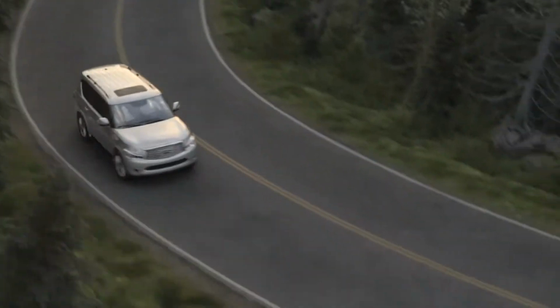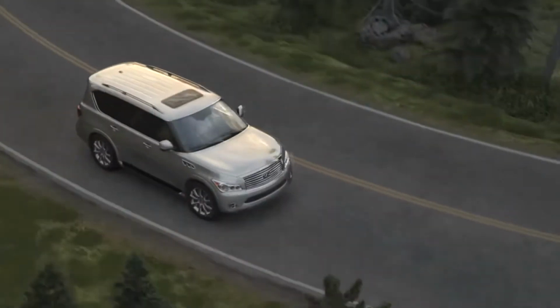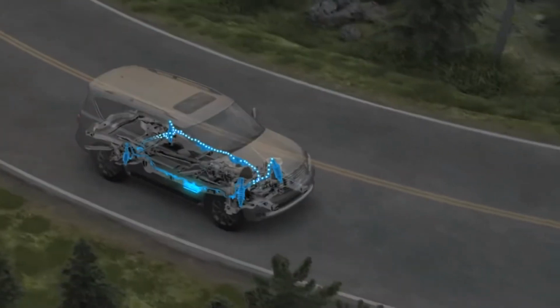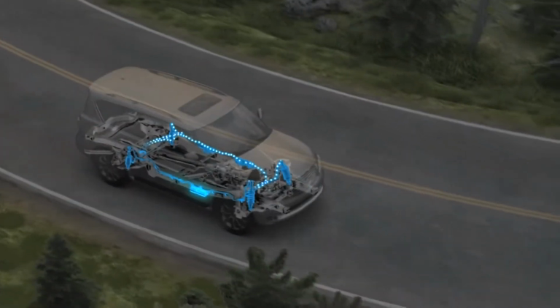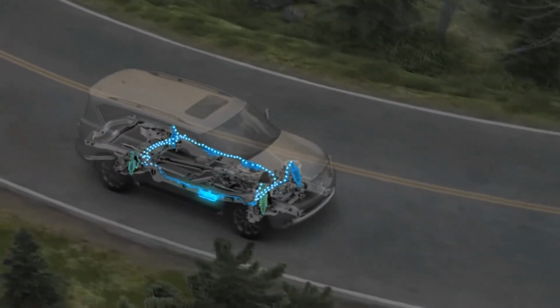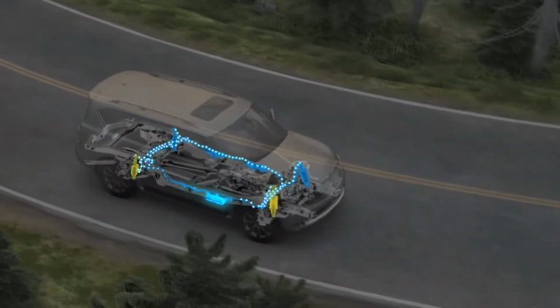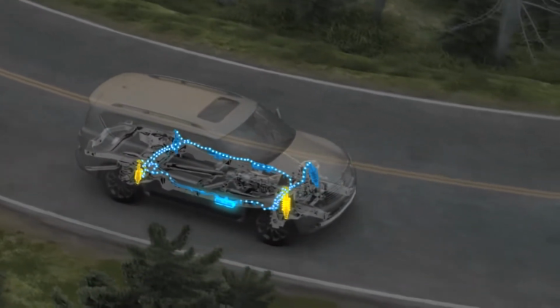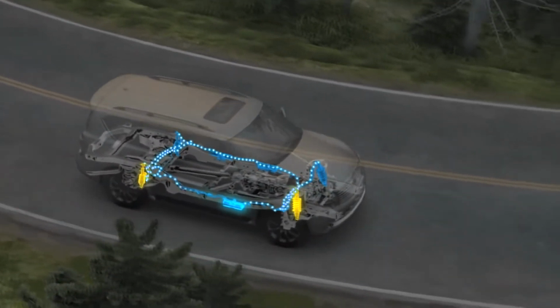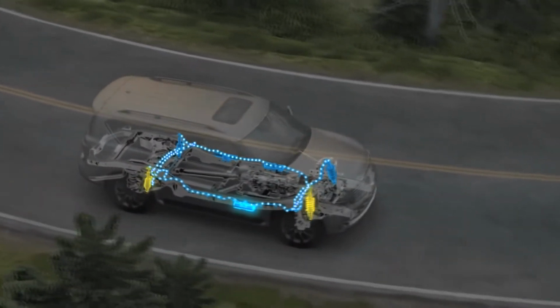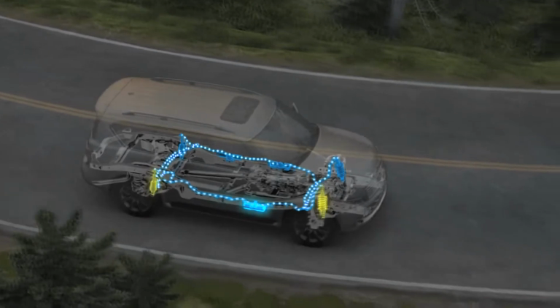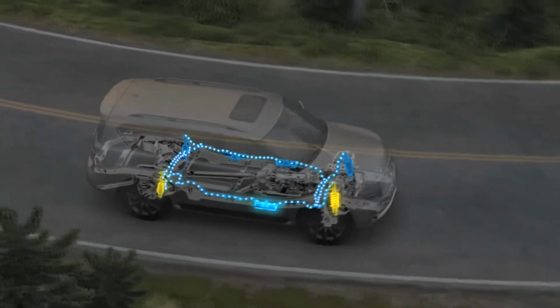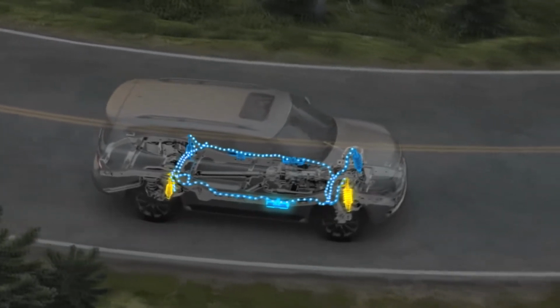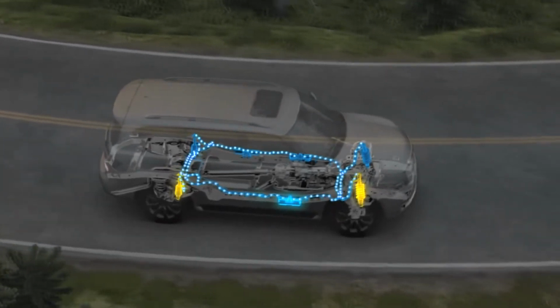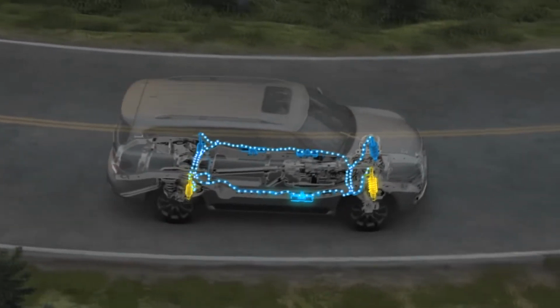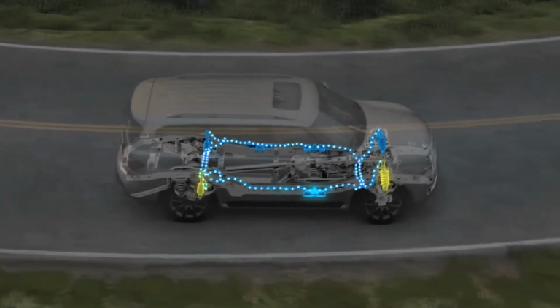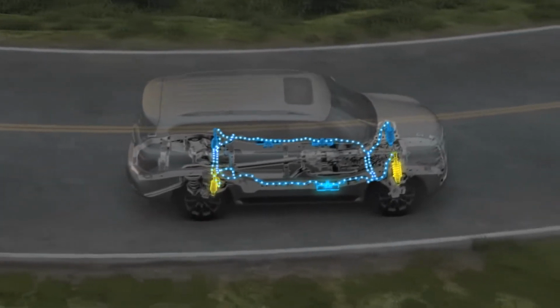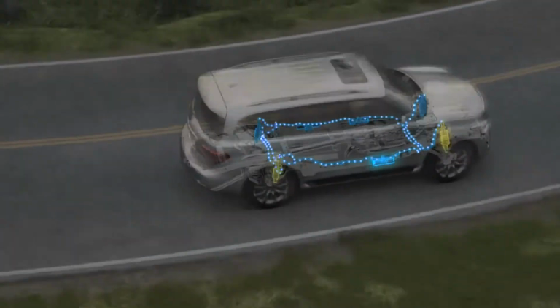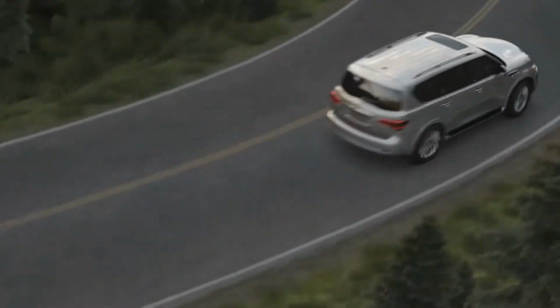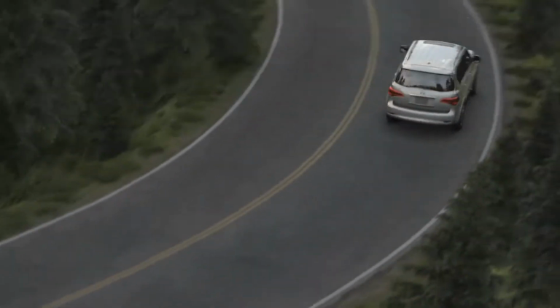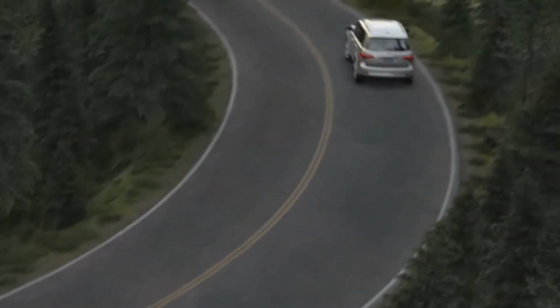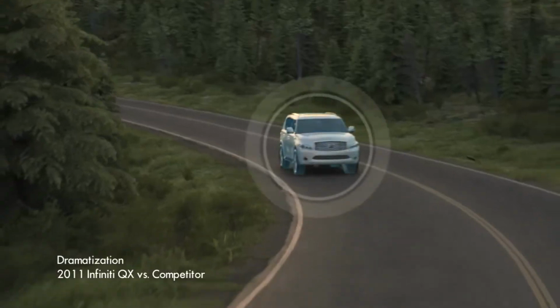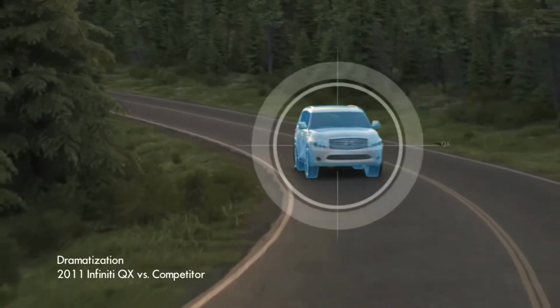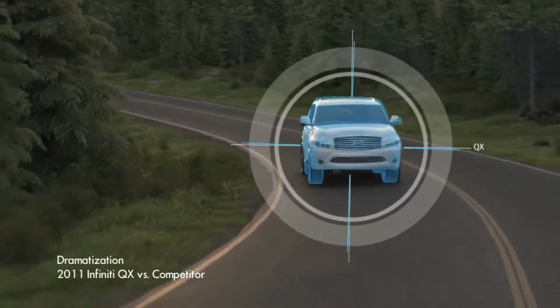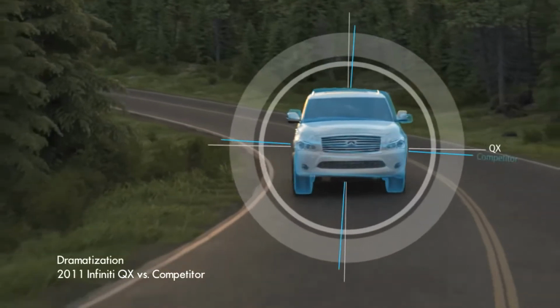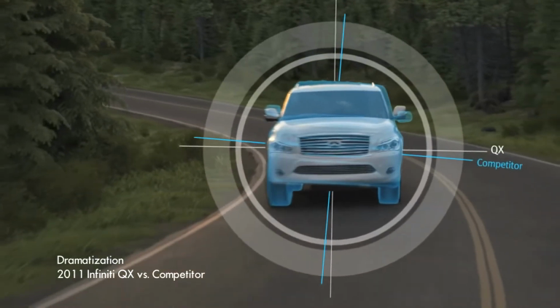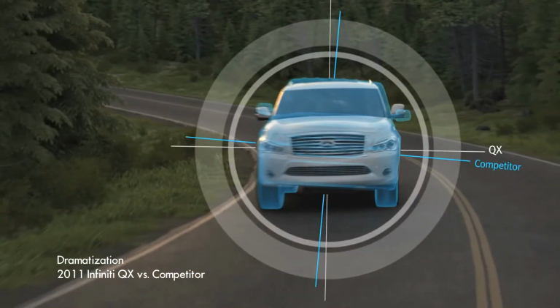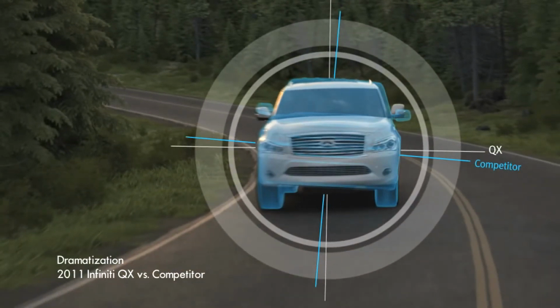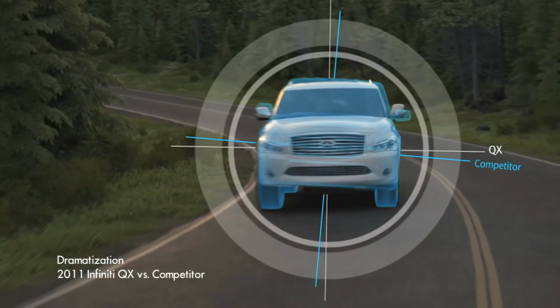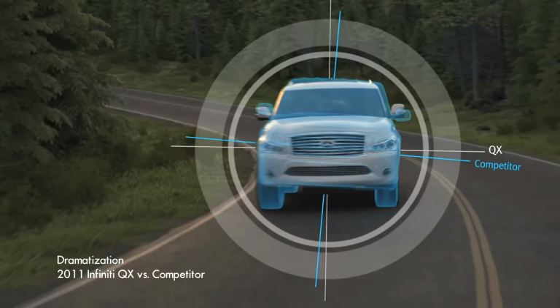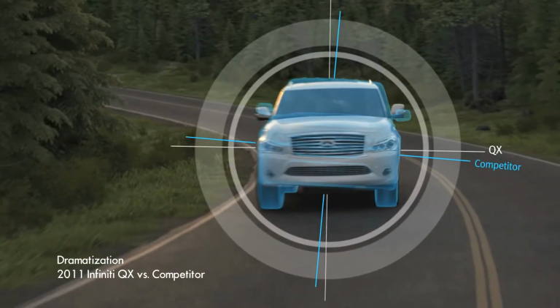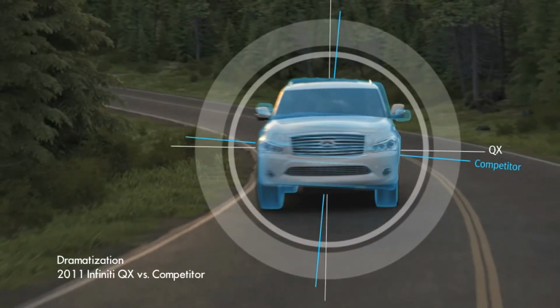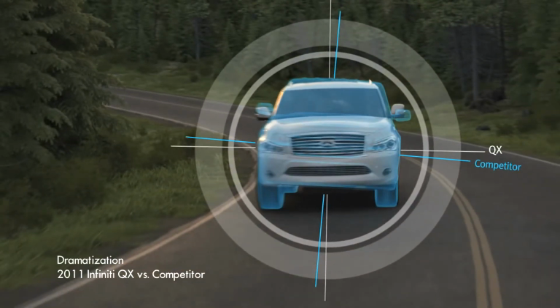As the vehicle's weight shifts, the system uses hydraulic fluid to stiffen the outer suspension, creating a more level stance and helping the QX to deliver a ride that feels more like that of a sedan.